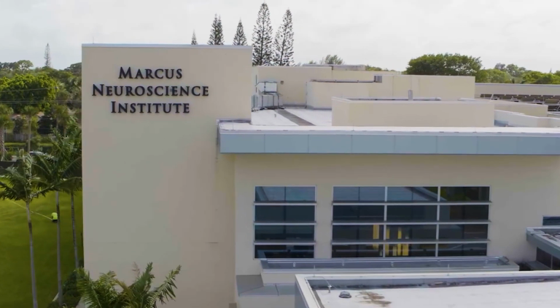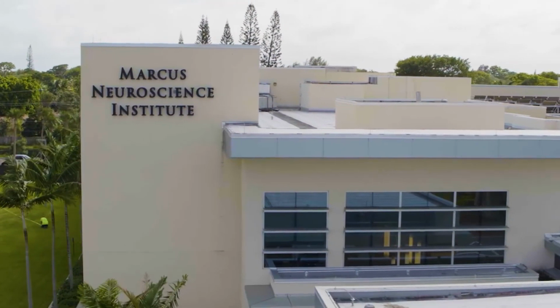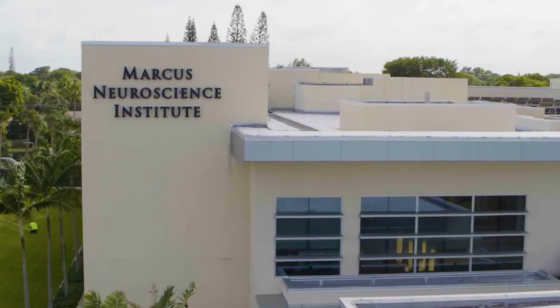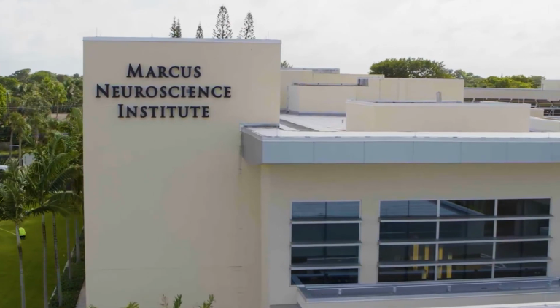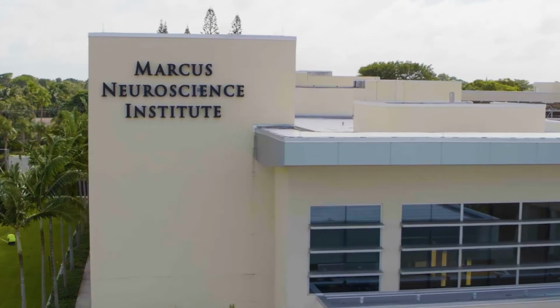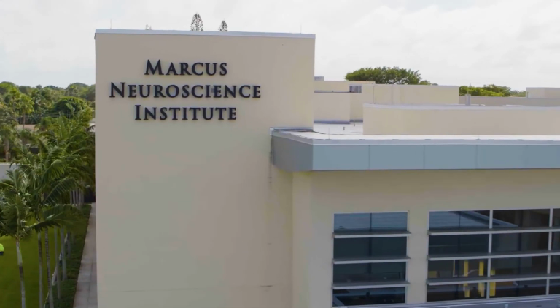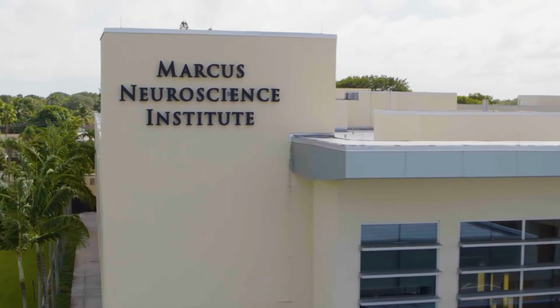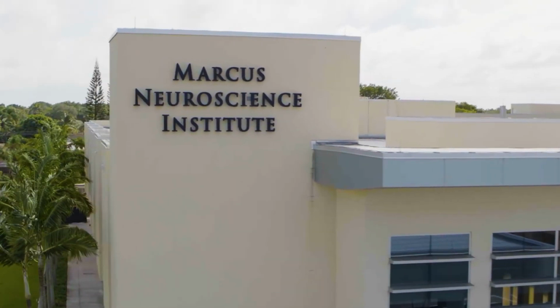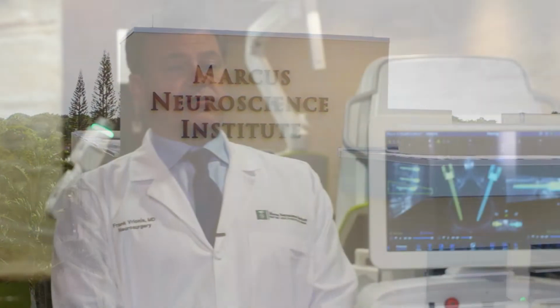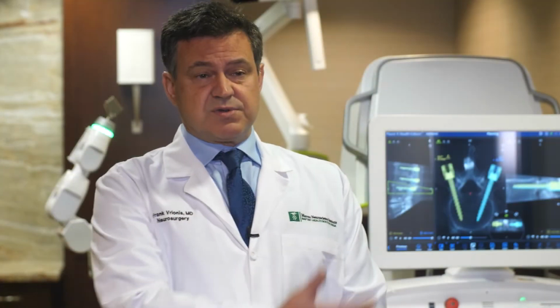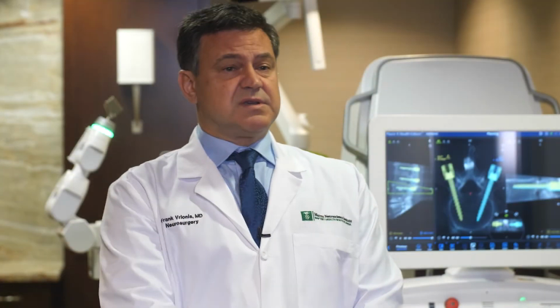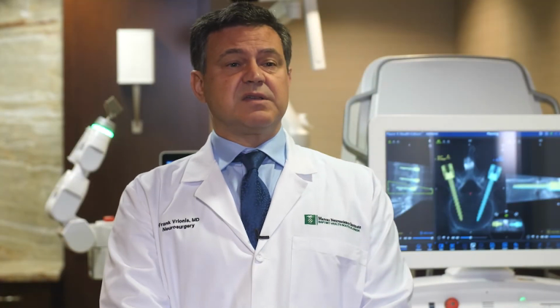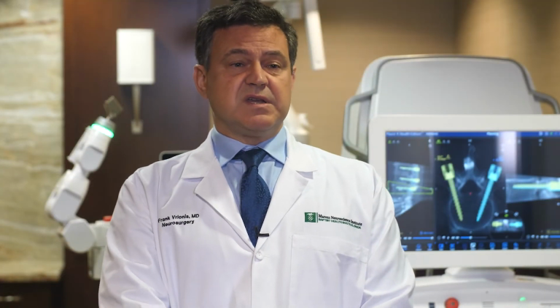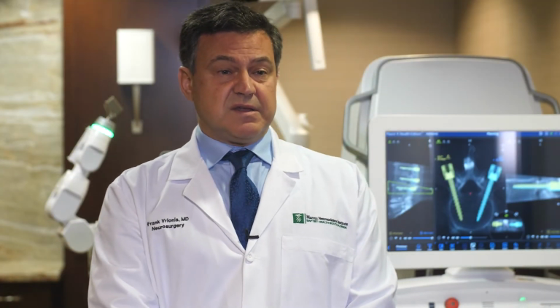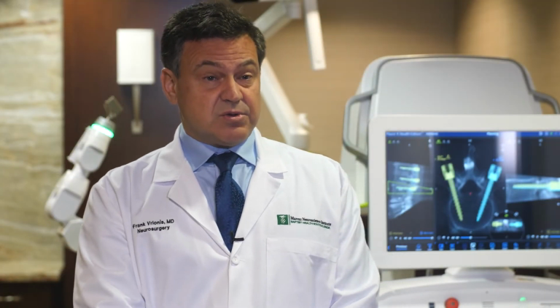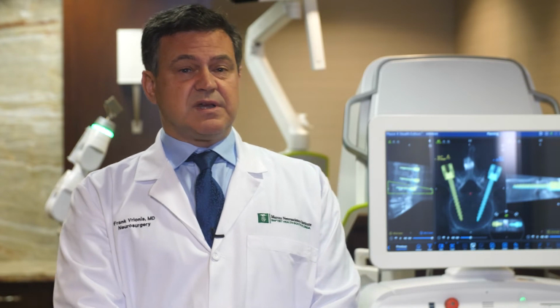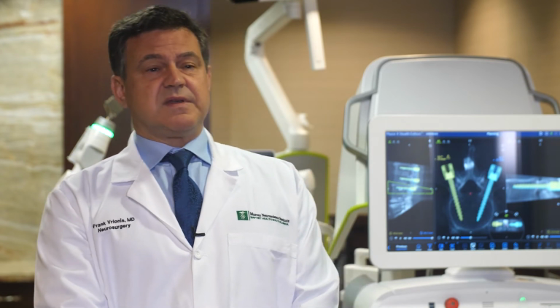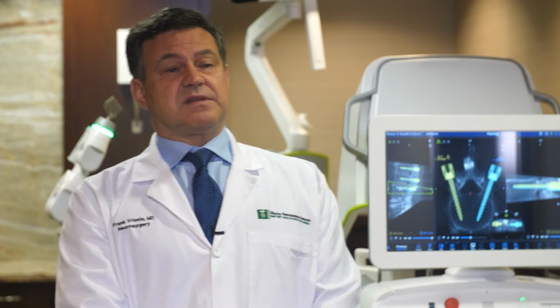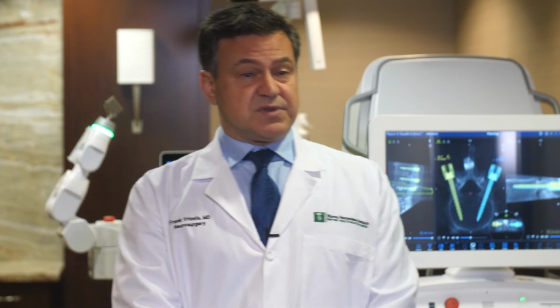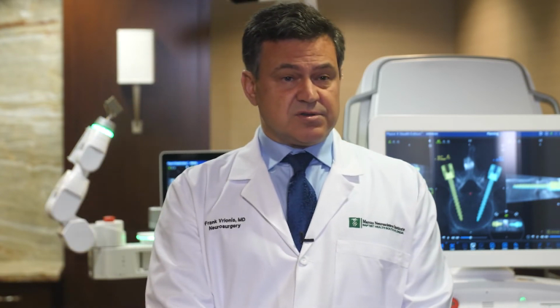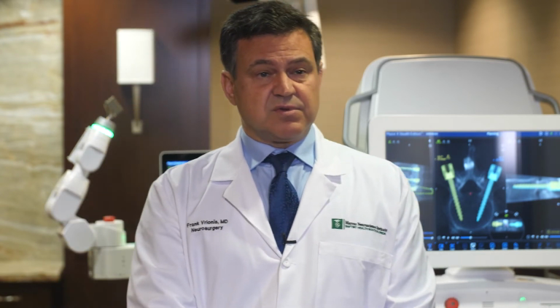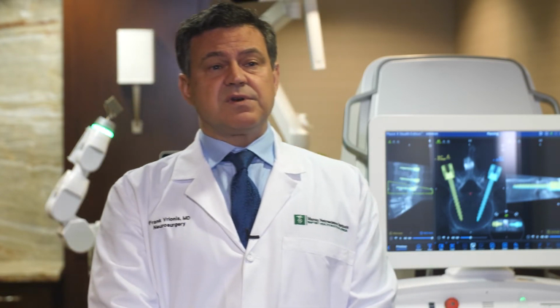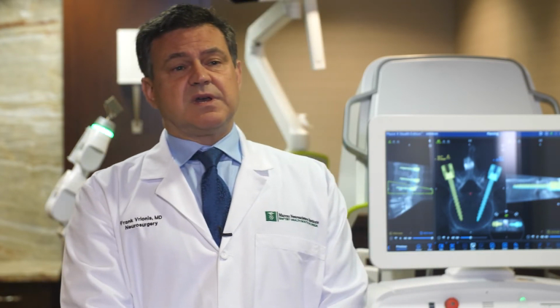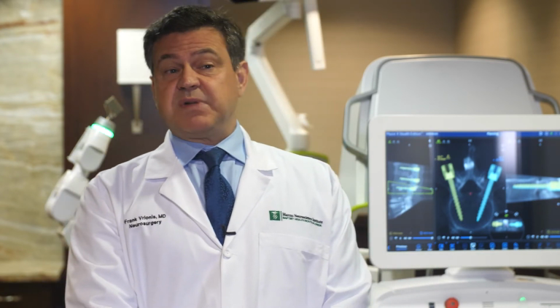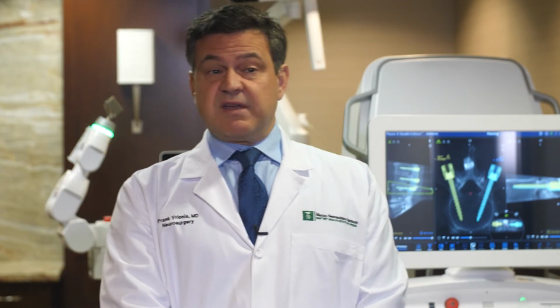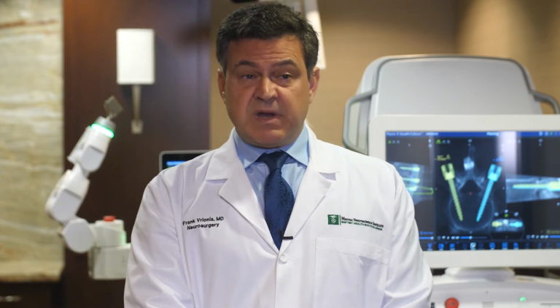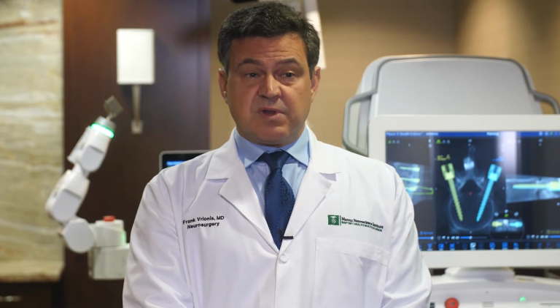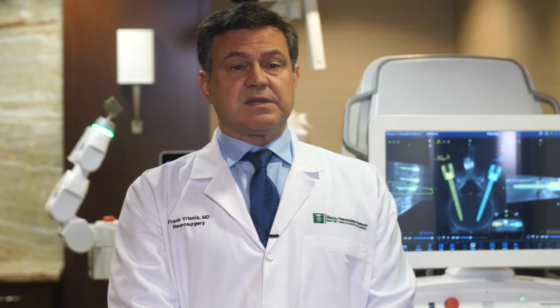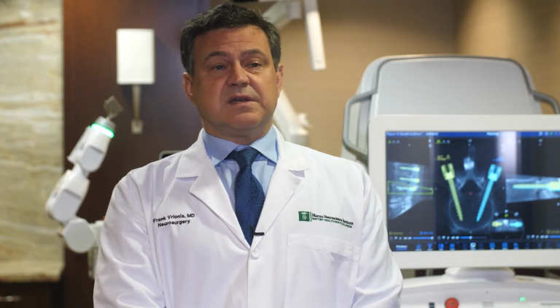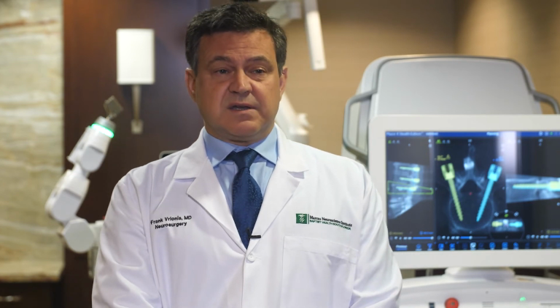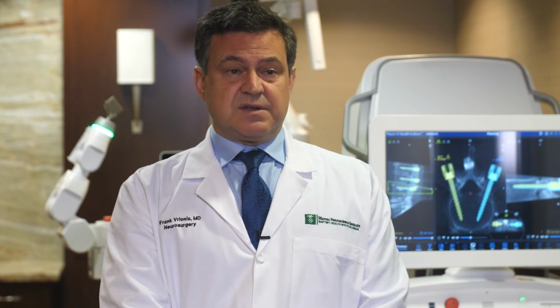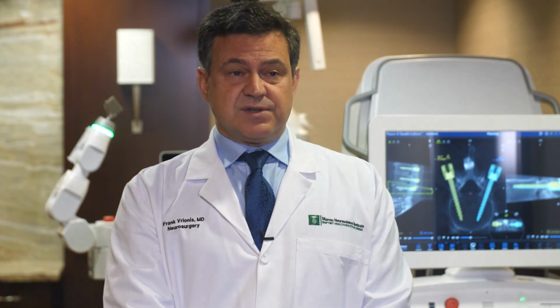So I believe we are very well equipped, and of course you can see behind me the newest type of technology that we offer, but we have much more than that in the Institute.